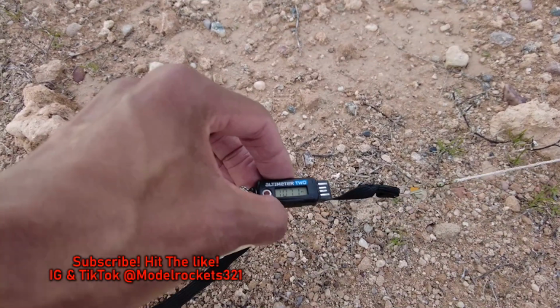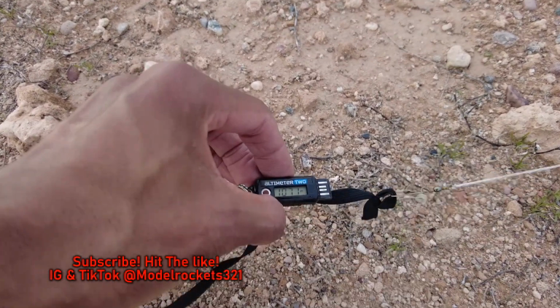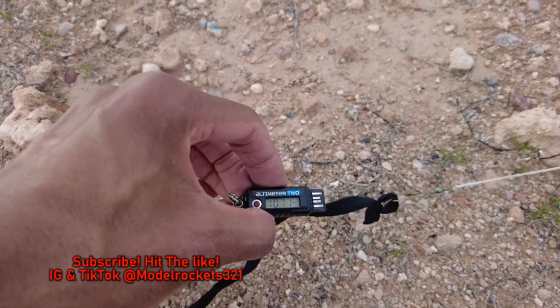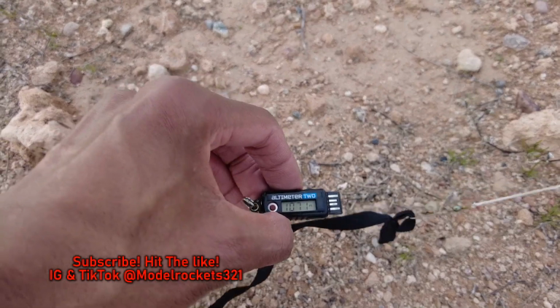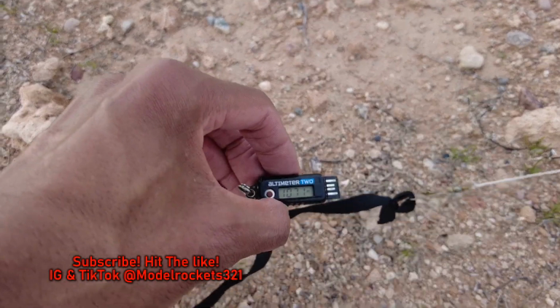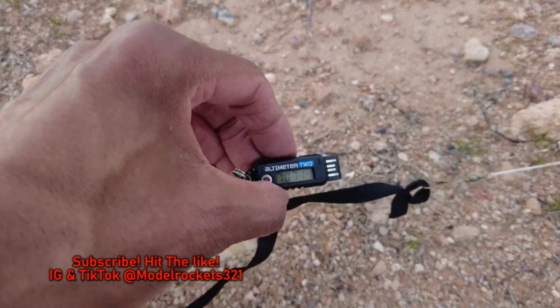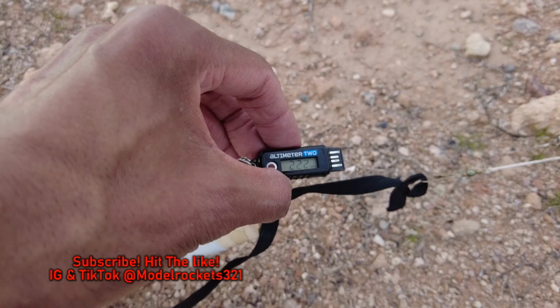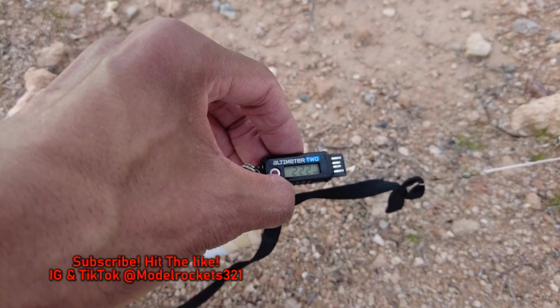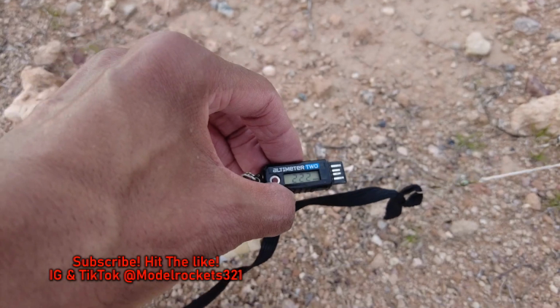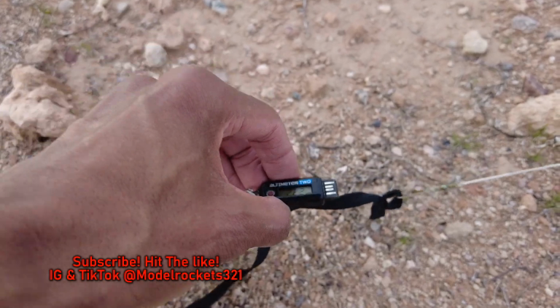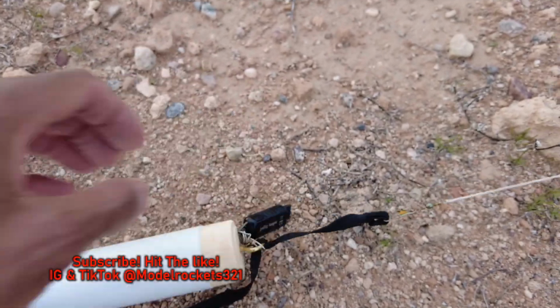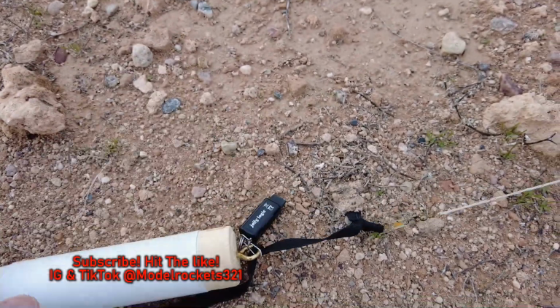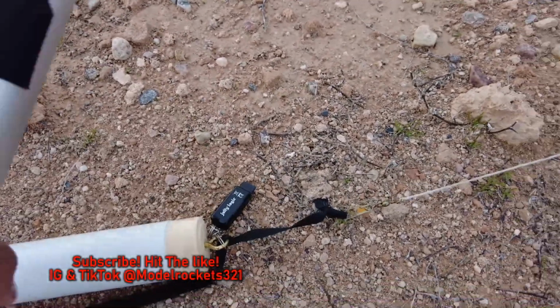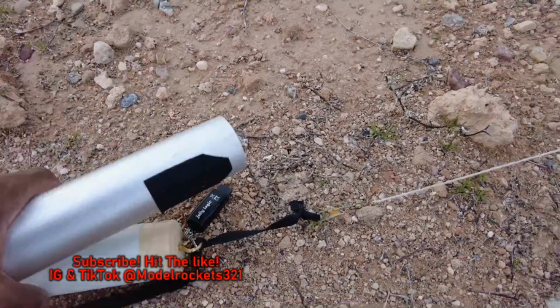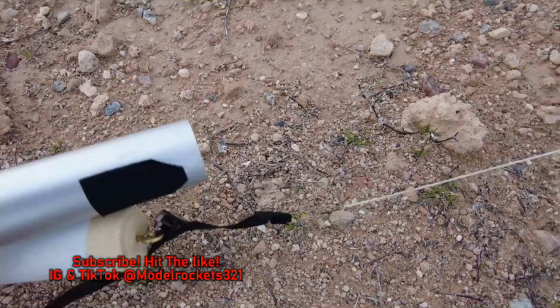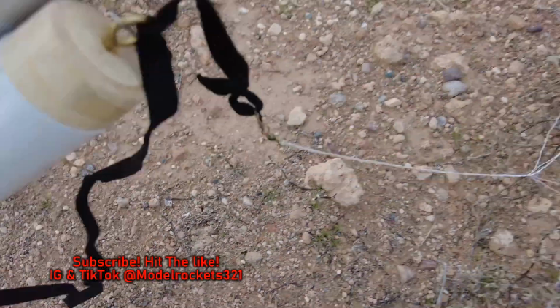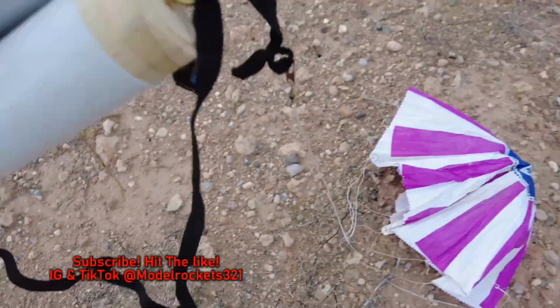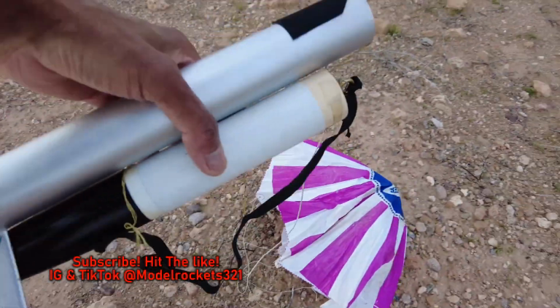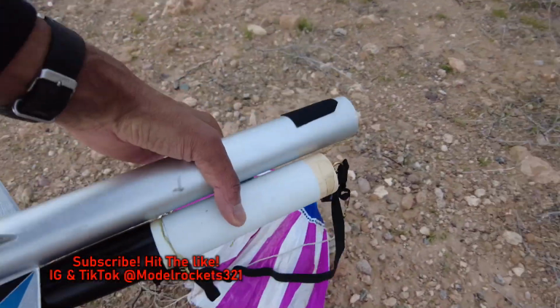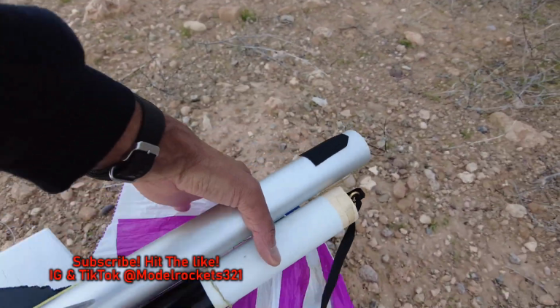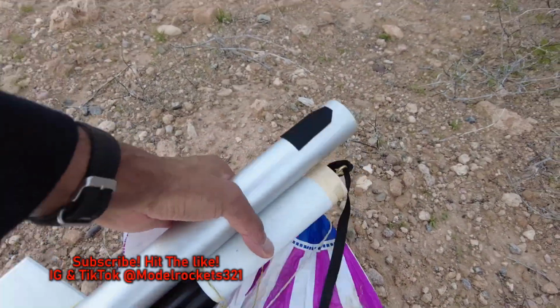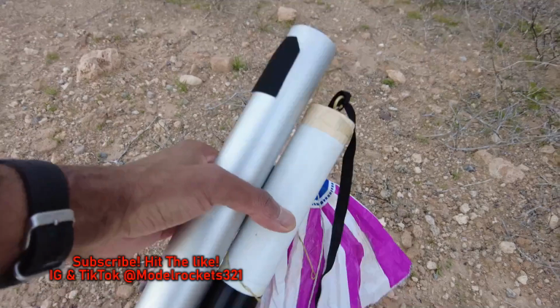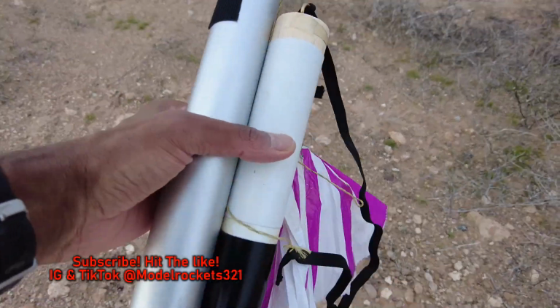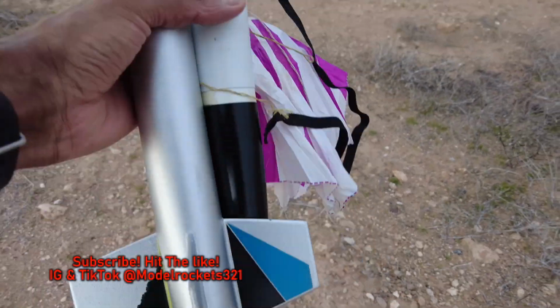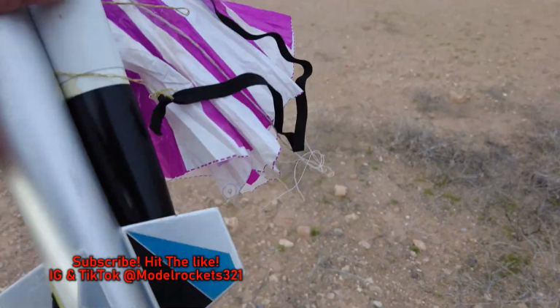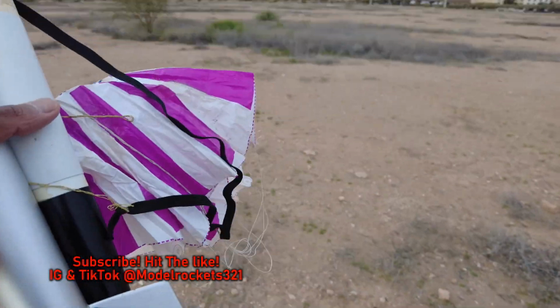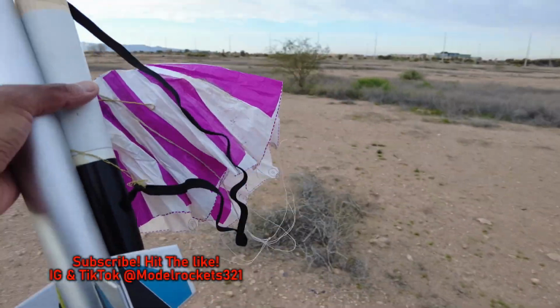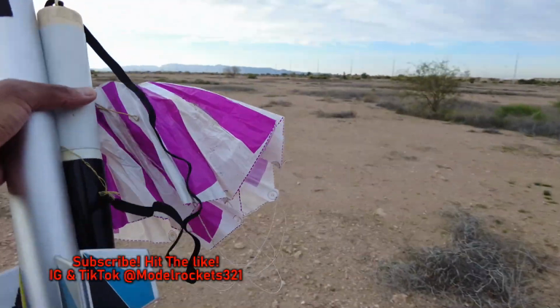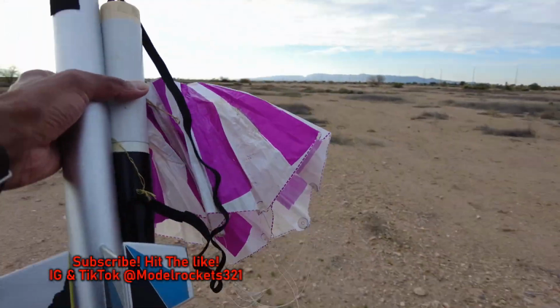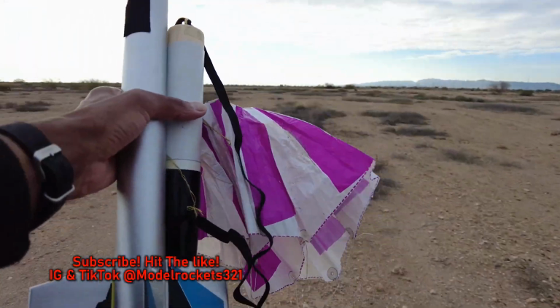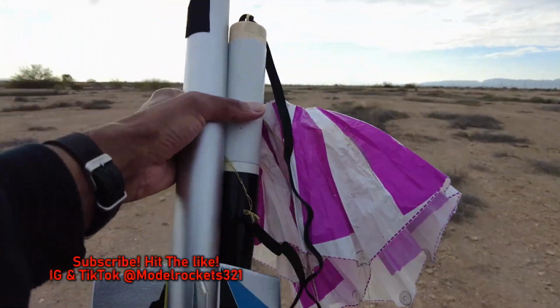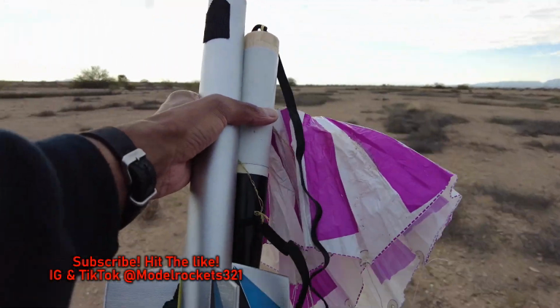Altimeter data: 1,071 feet, 221 miles per hour. Right there folks — nice, over a thousand feet today. Very cool. Astron Omega — the legendary rocket.